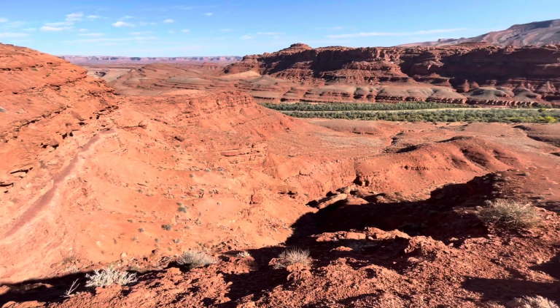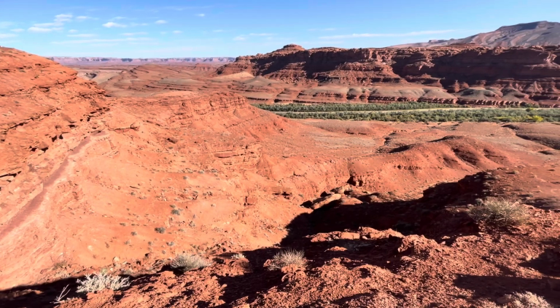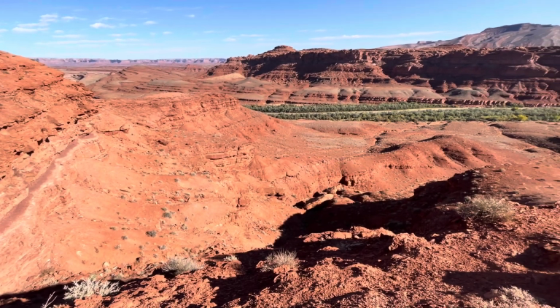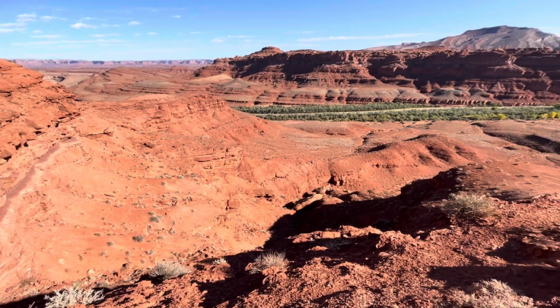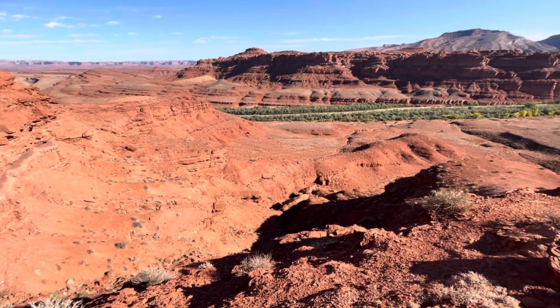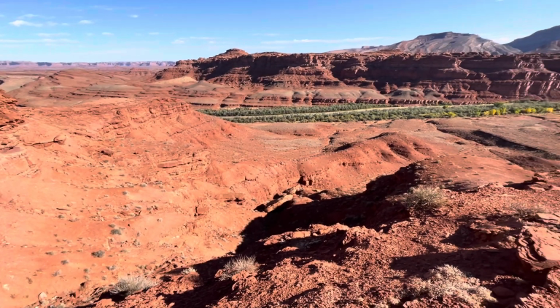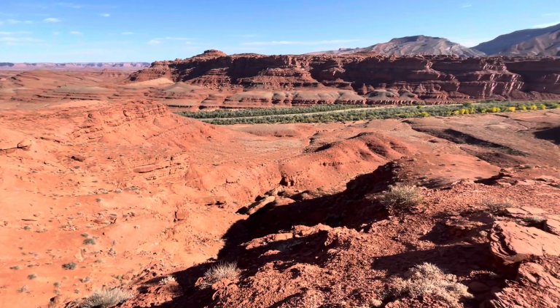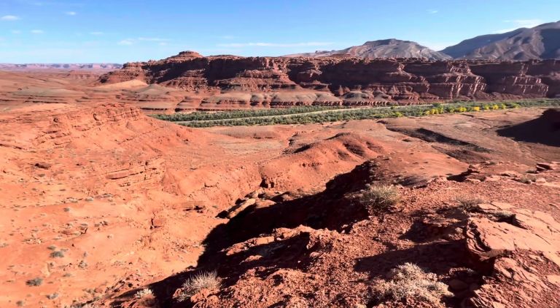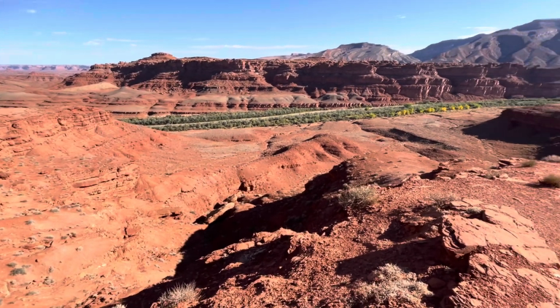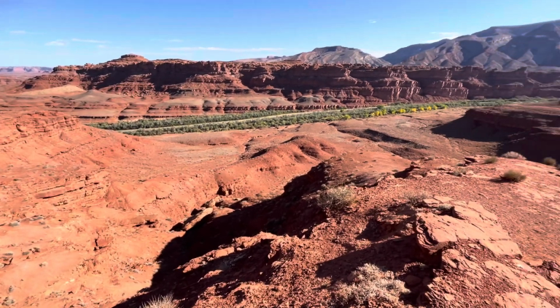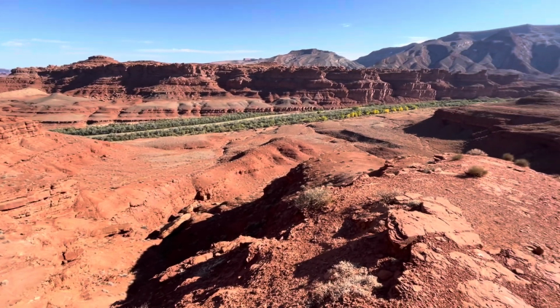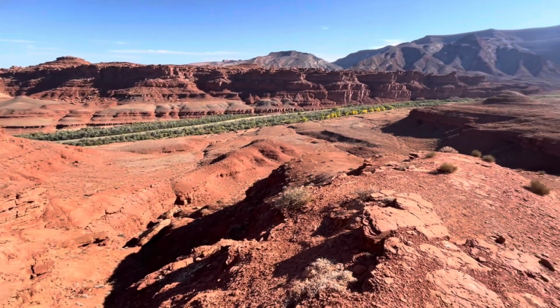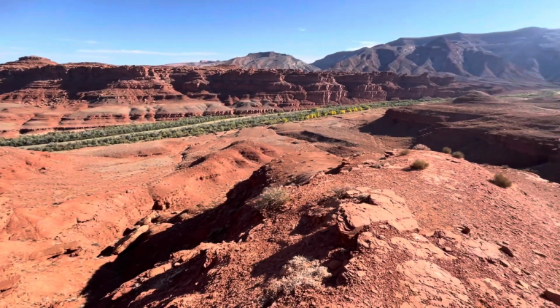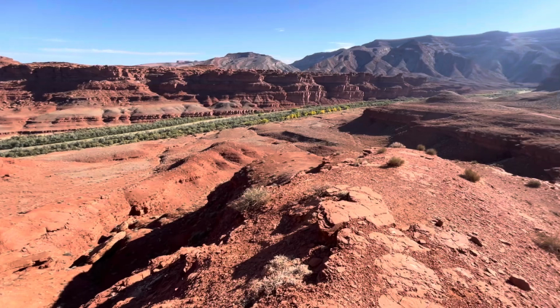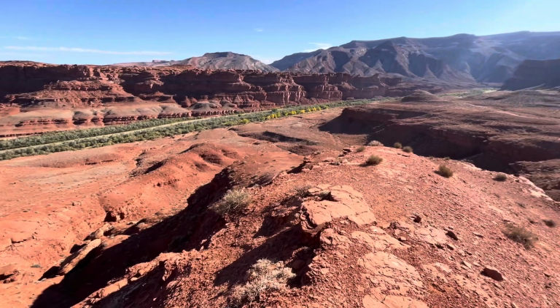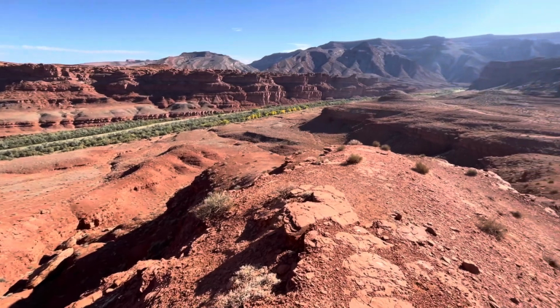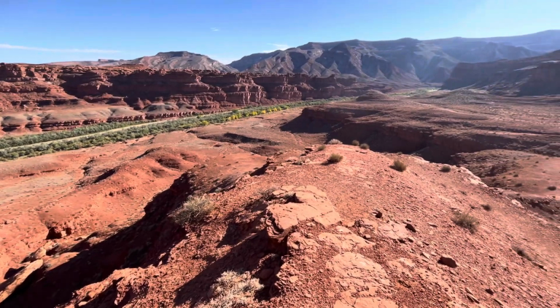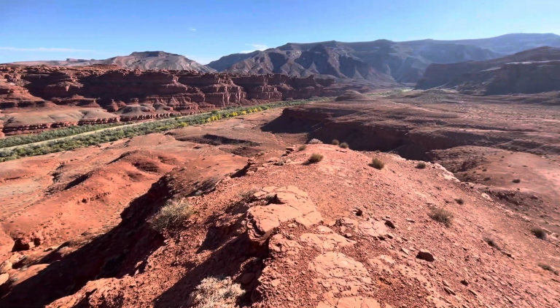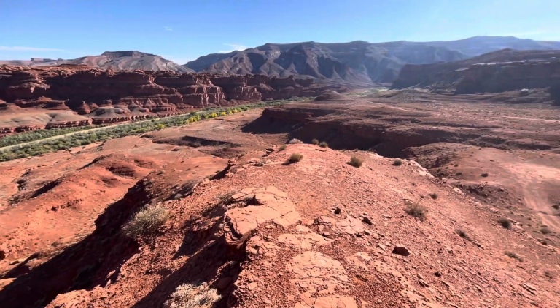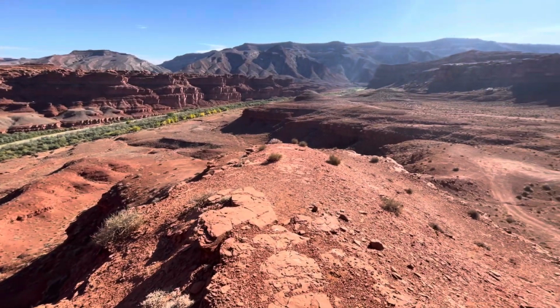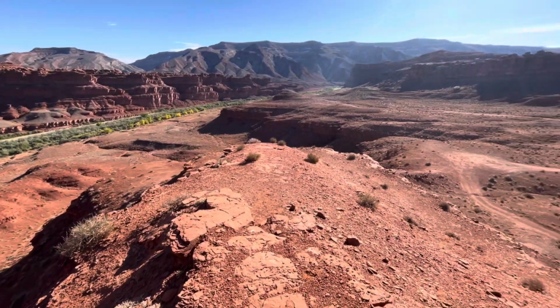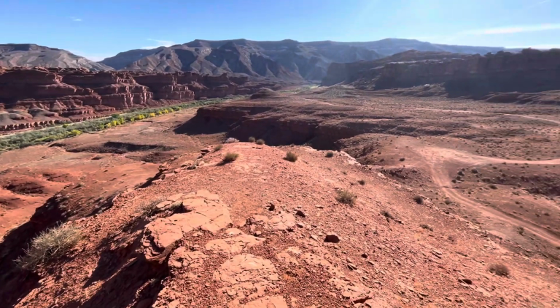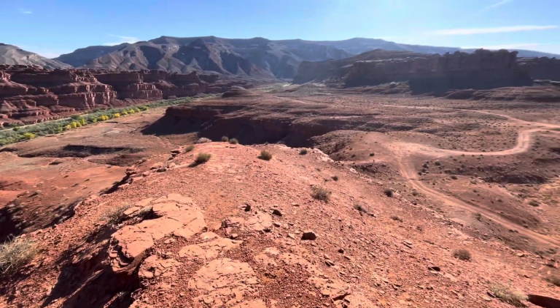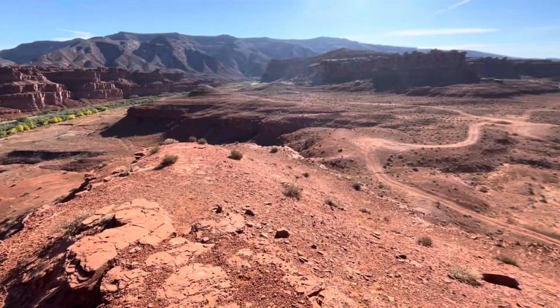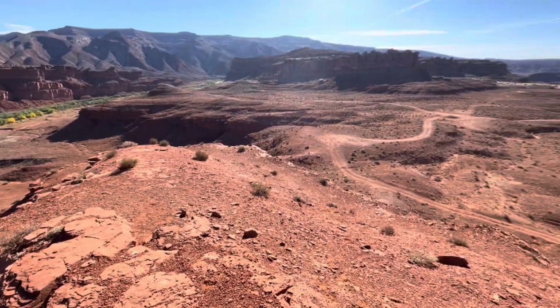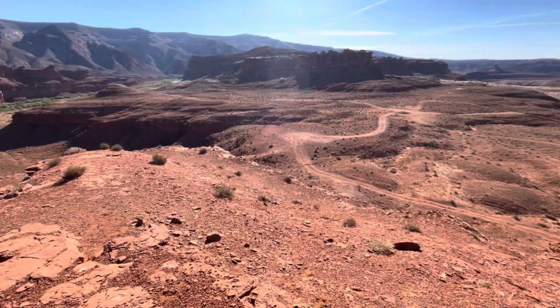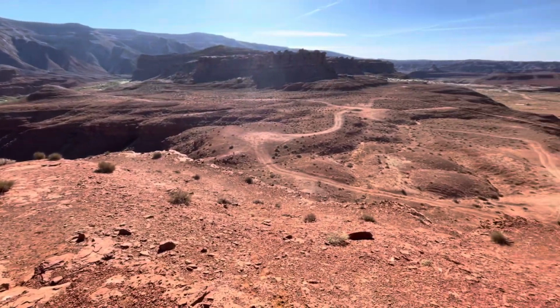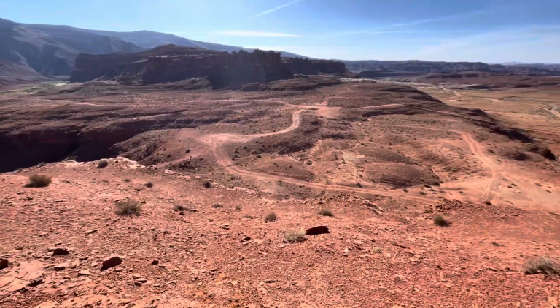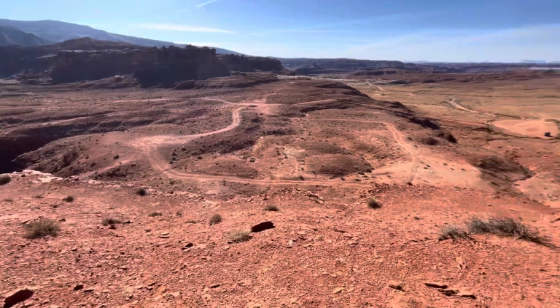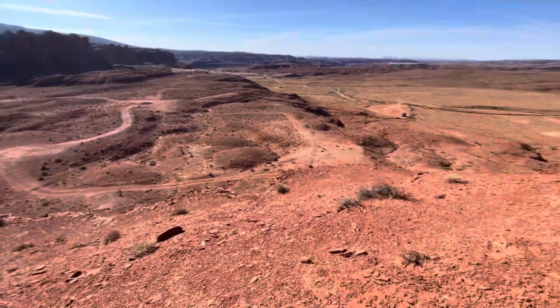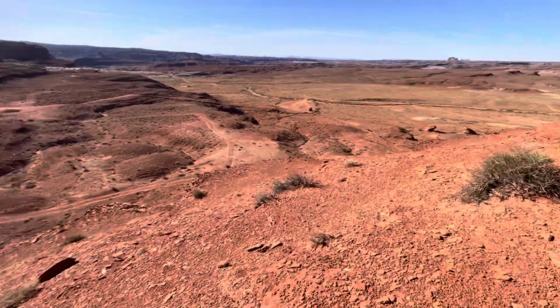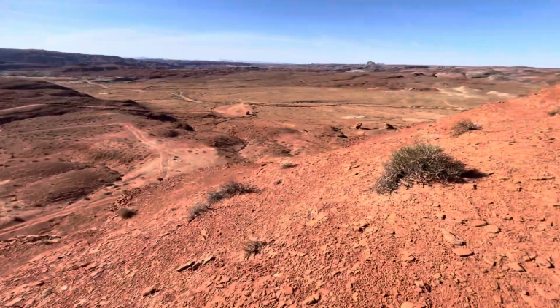Hey everyone! Where am I? Look at all this beautiful orangey rock. I'm in the desert and I'll tell you where I'm at.